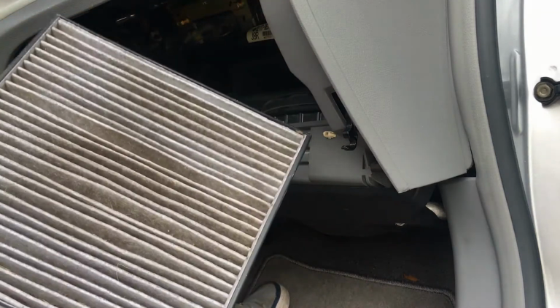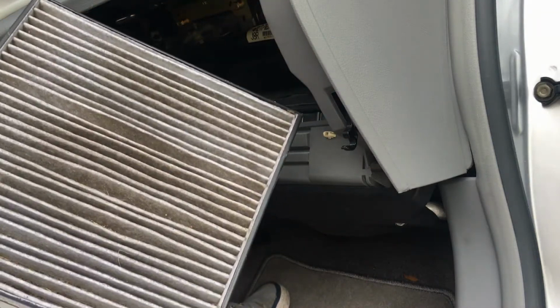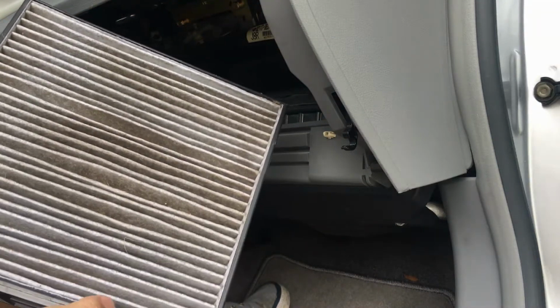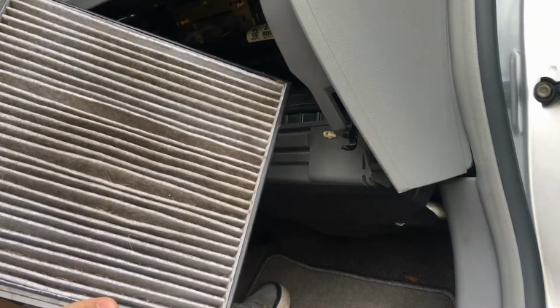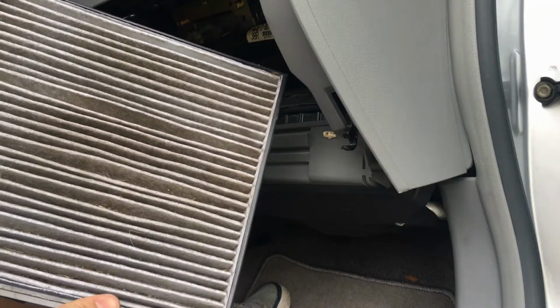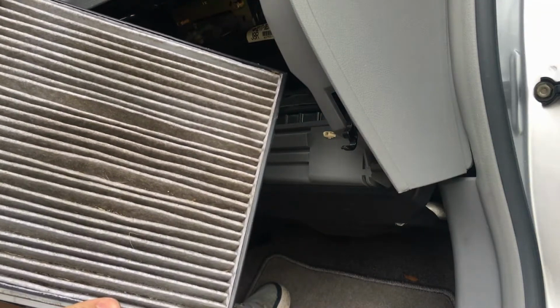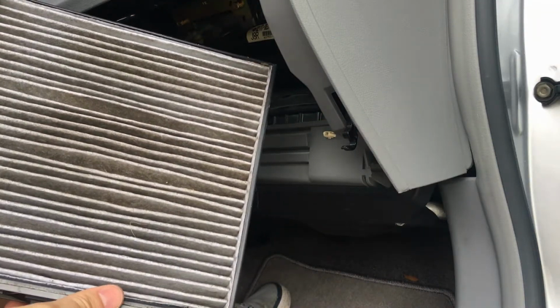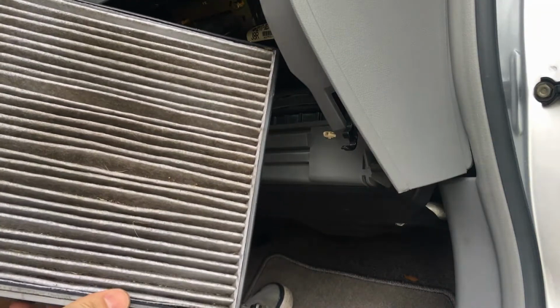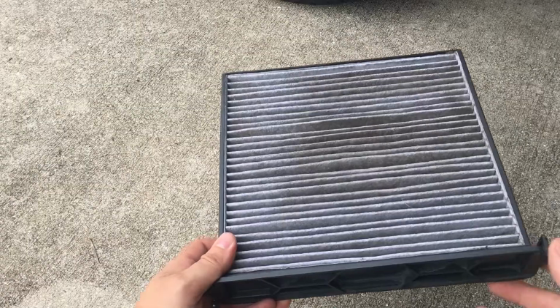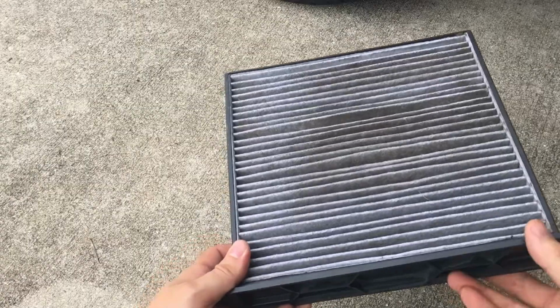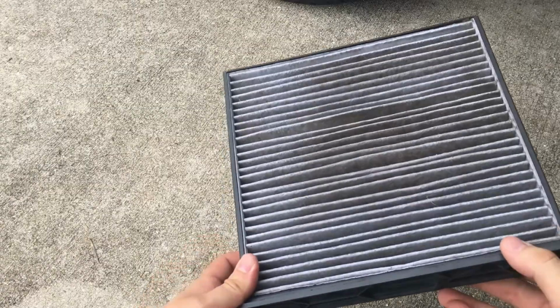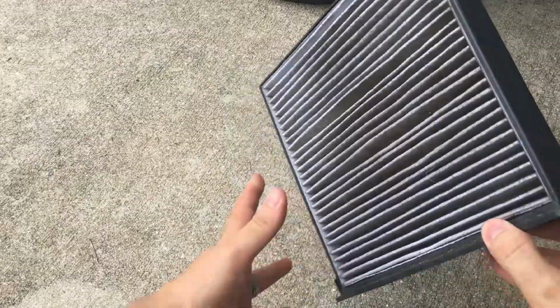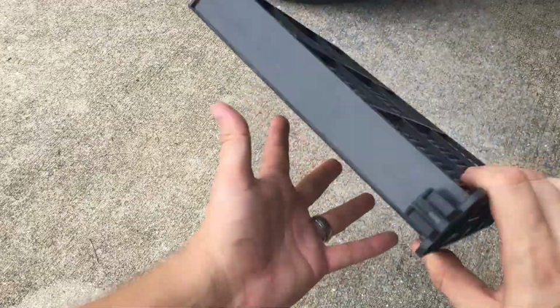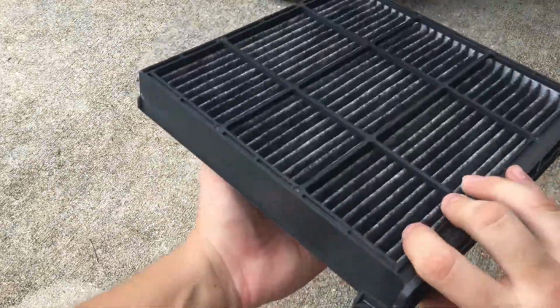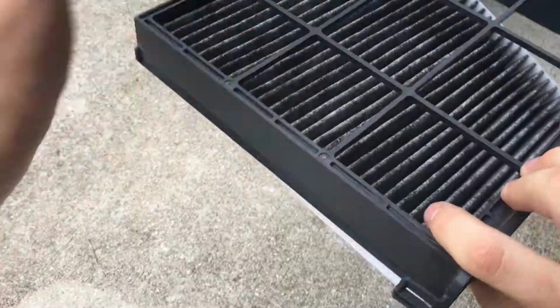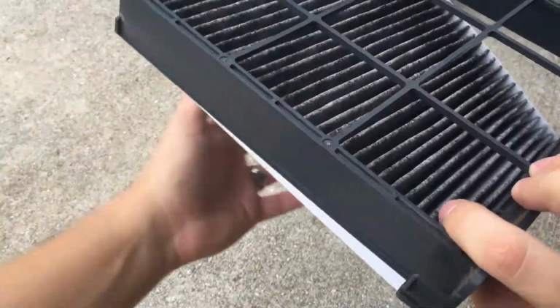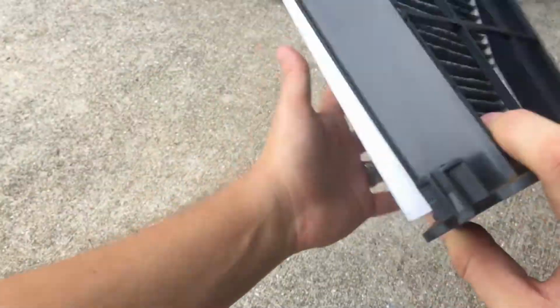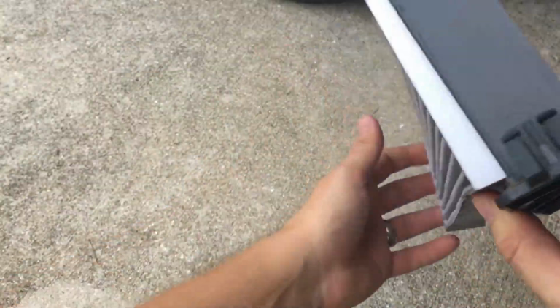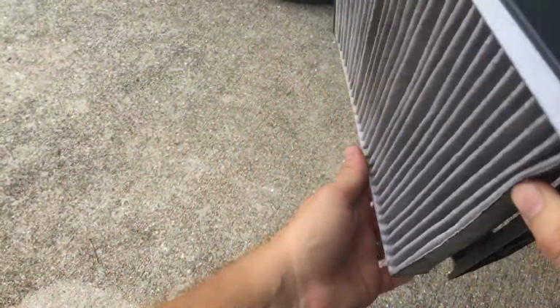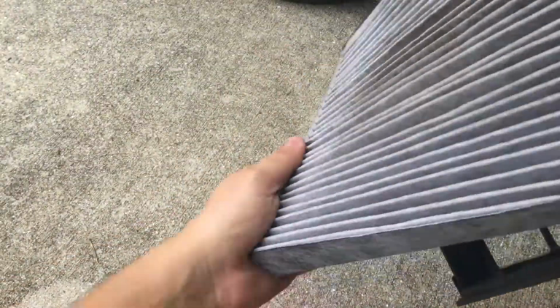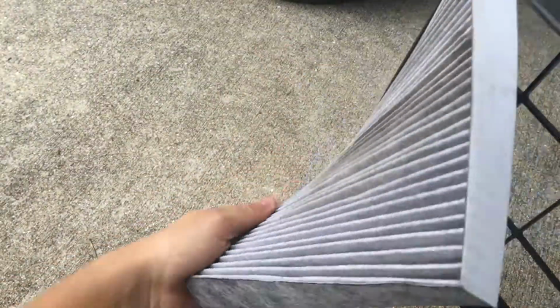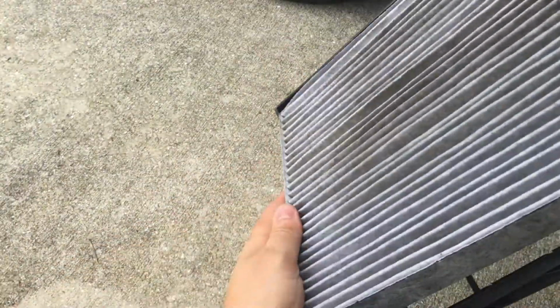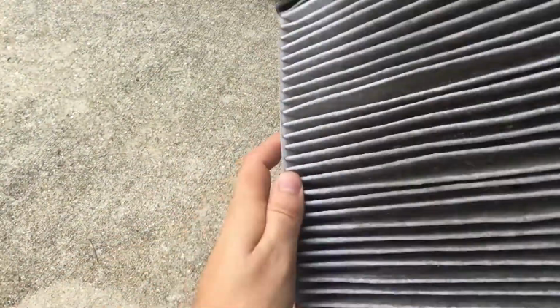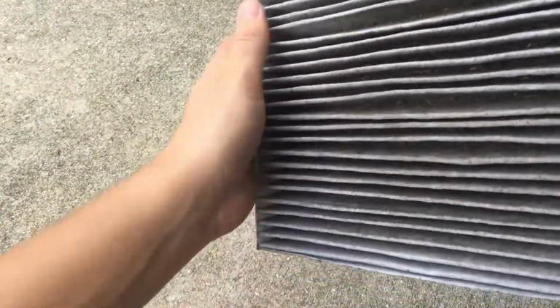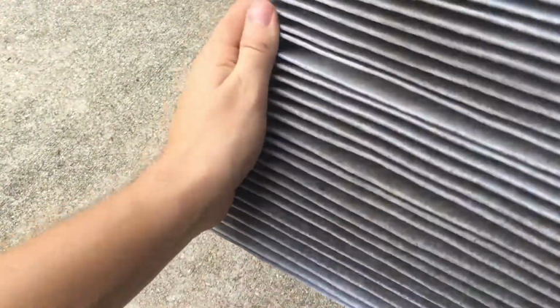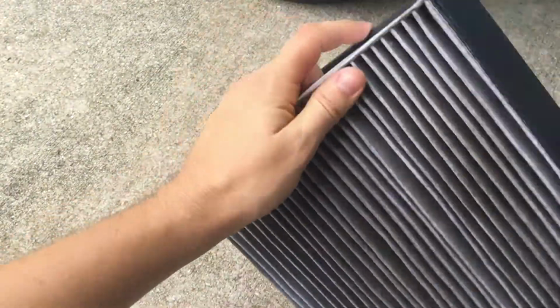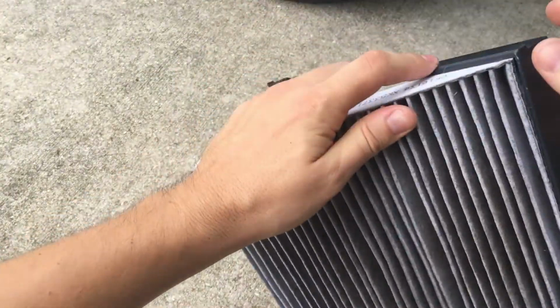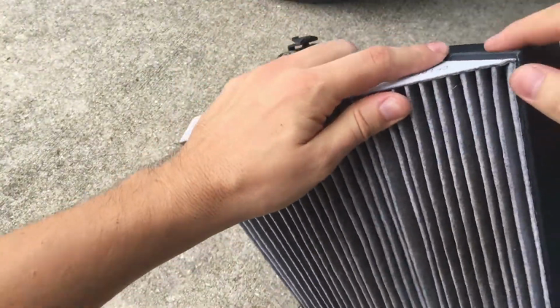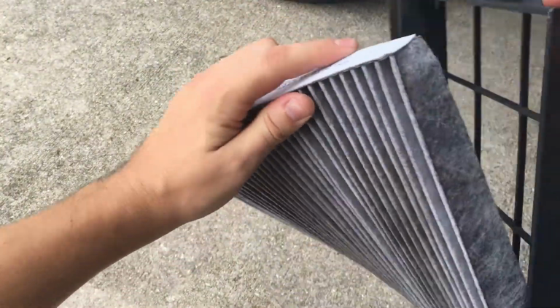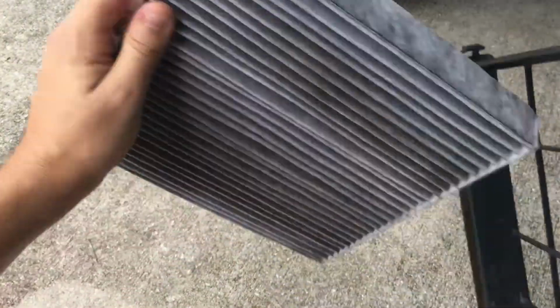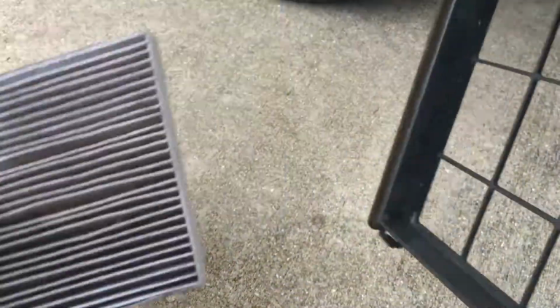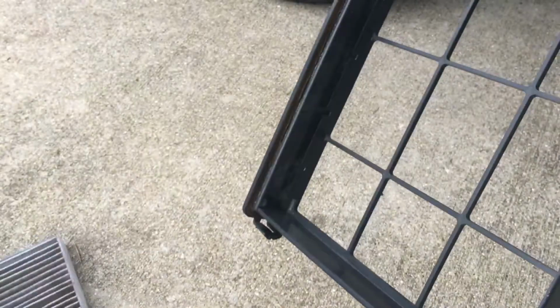See how dirty it is? Just take your old one, flip it upside down, and pull it out — it just doesn't want to come out easily.